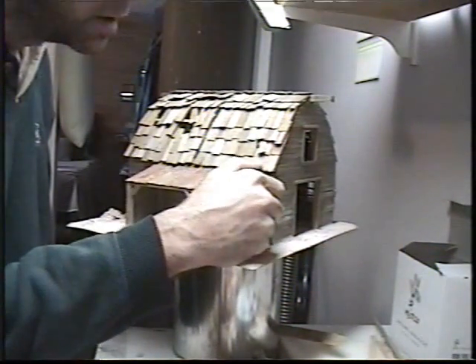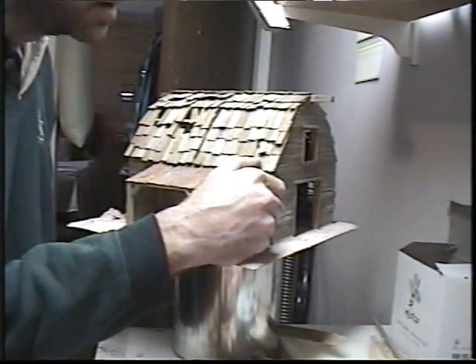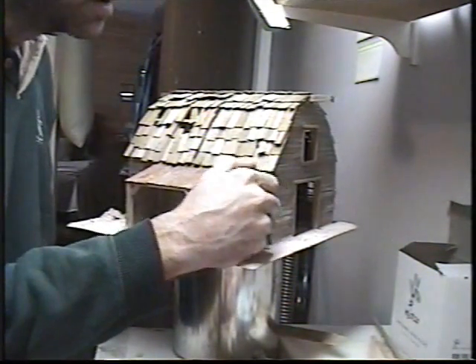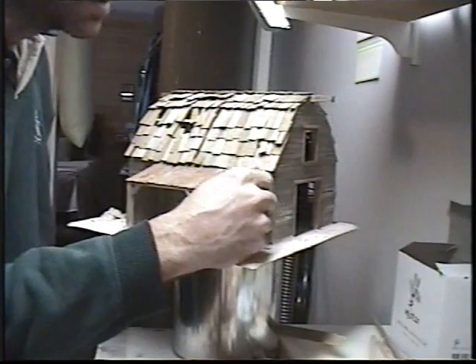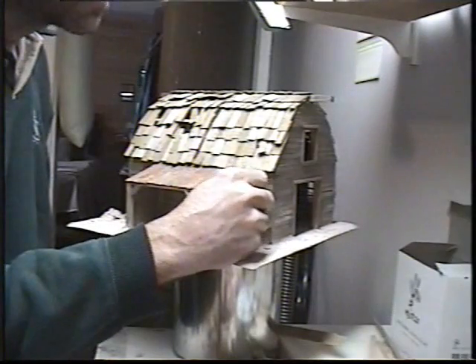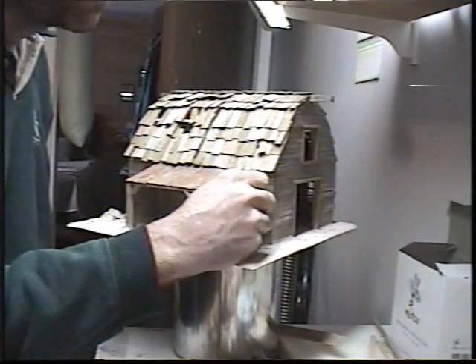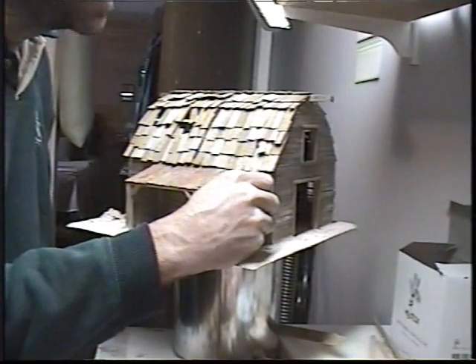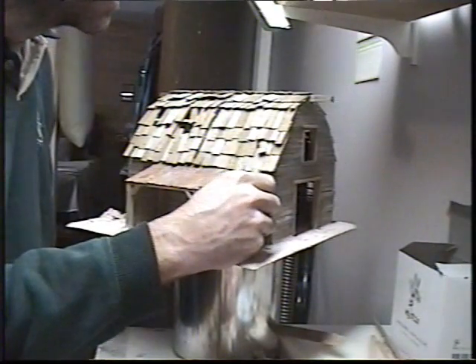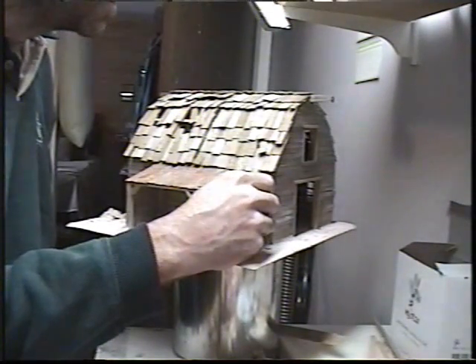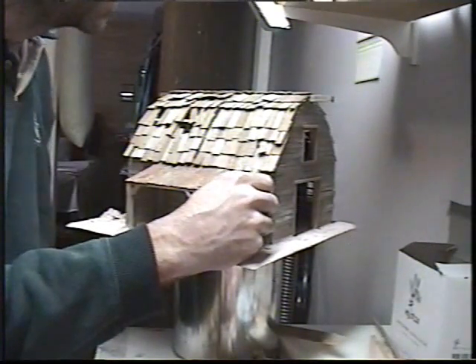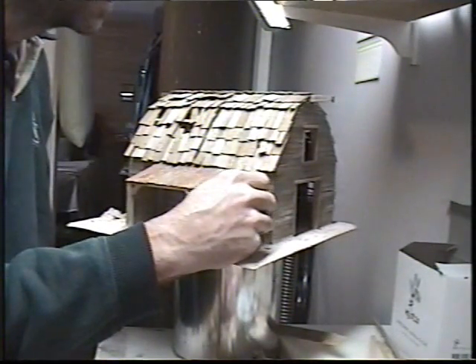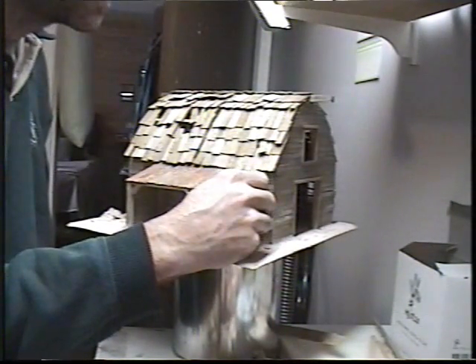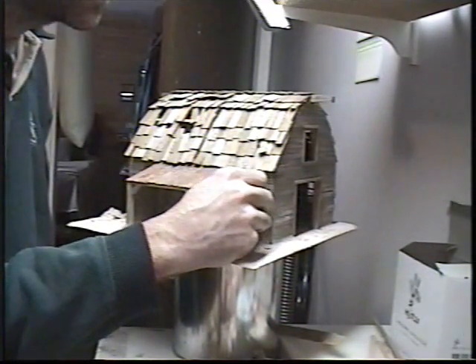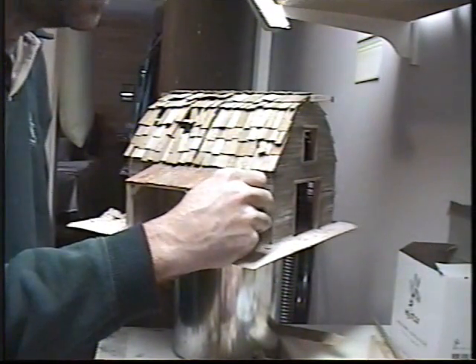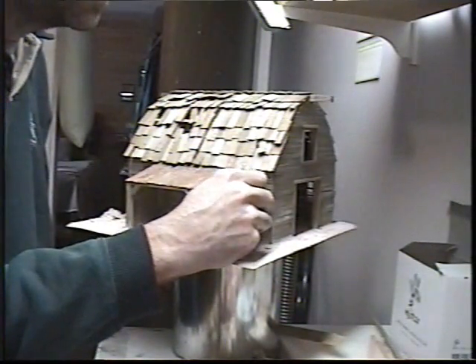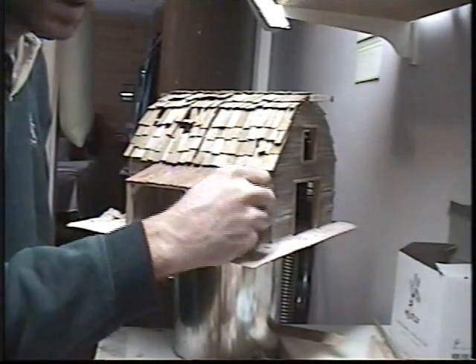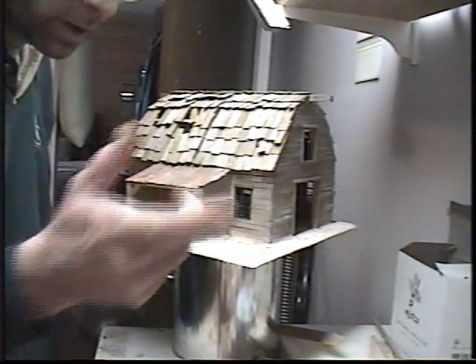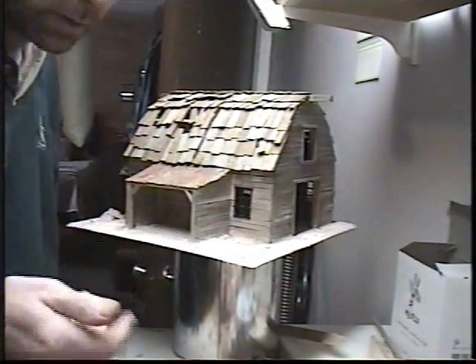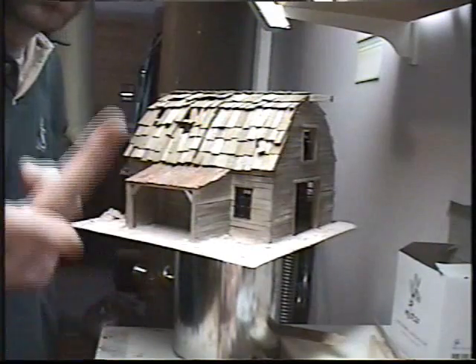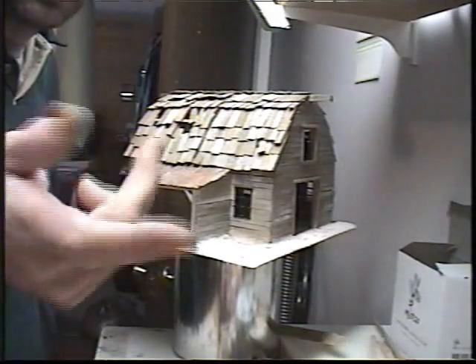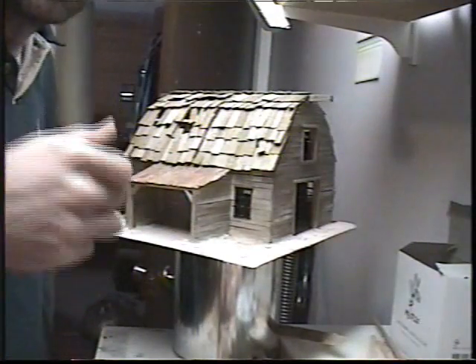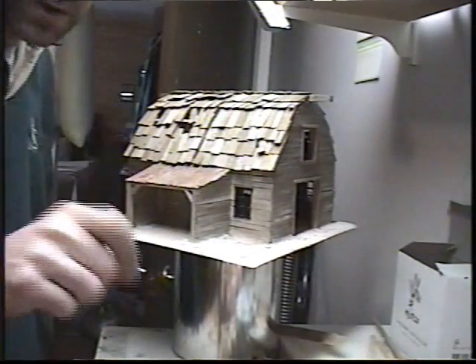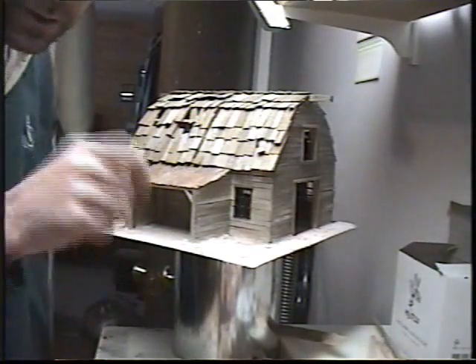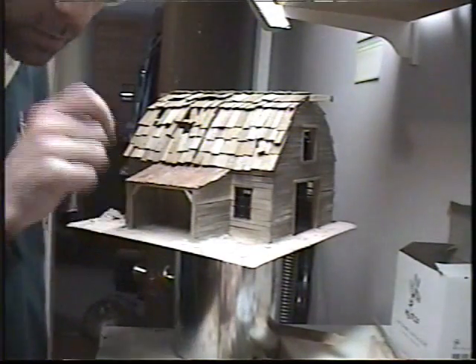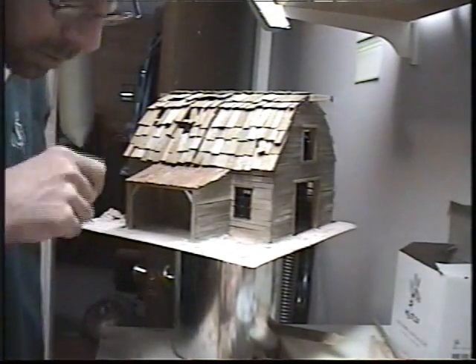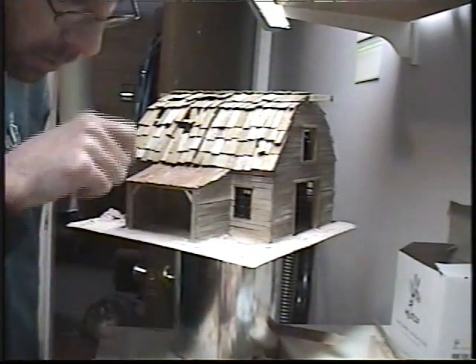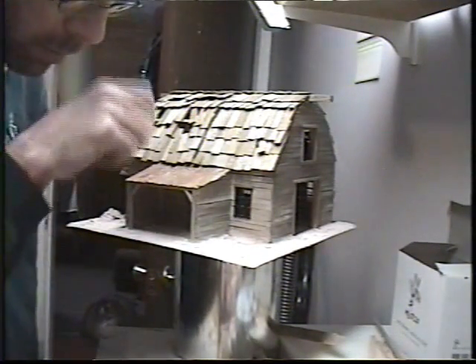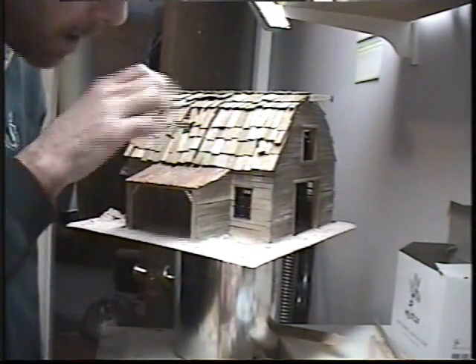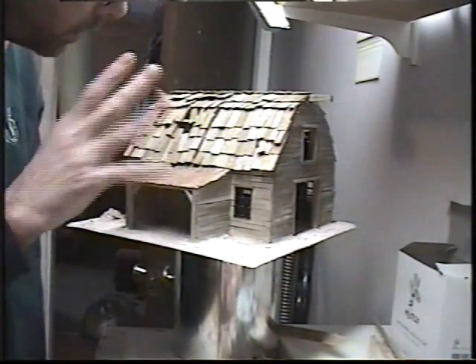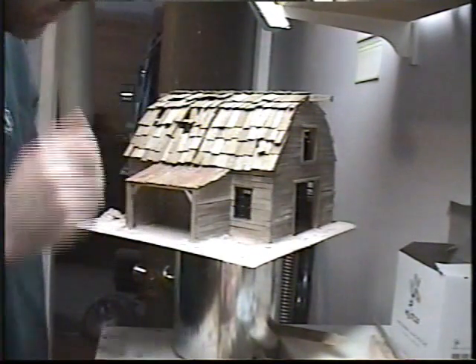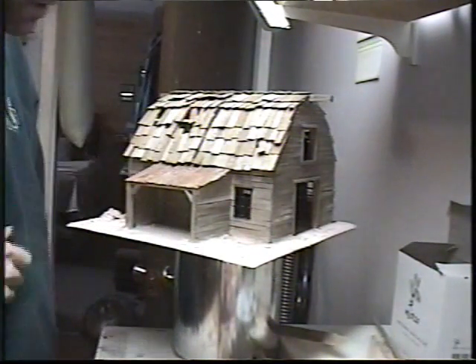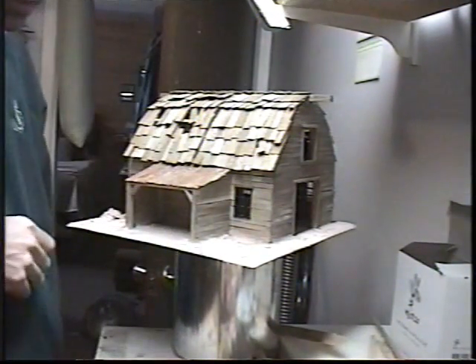It might just fly these things right off on you. That's why using a little distressor and doing it by hand will give you a little bit better effect.